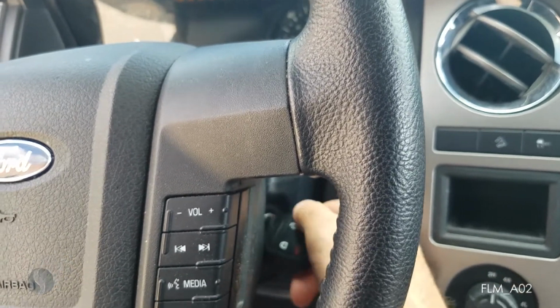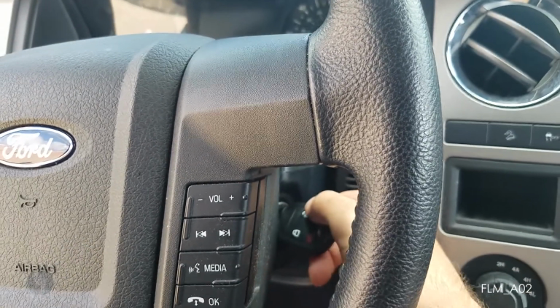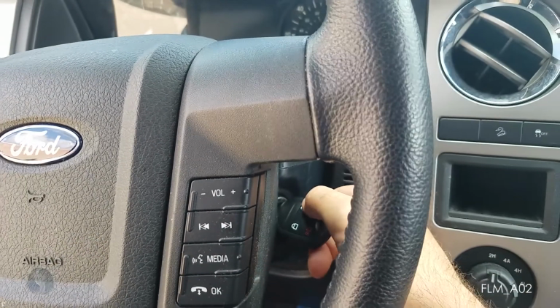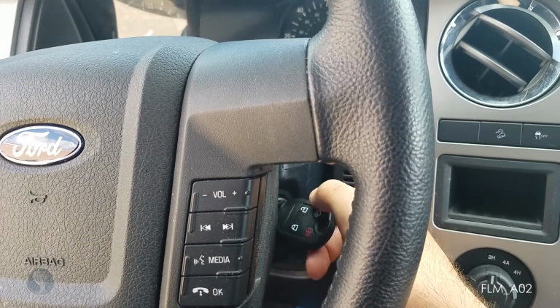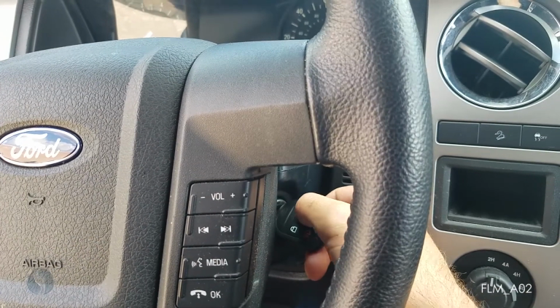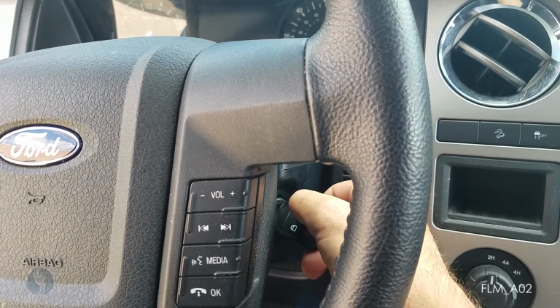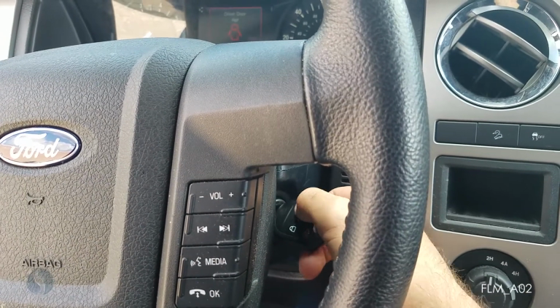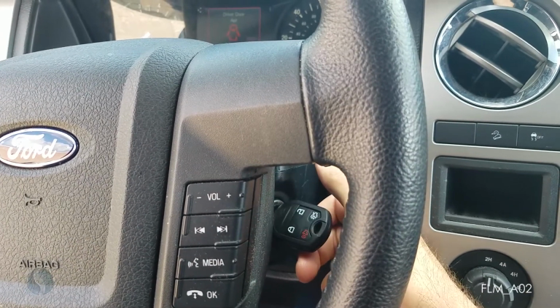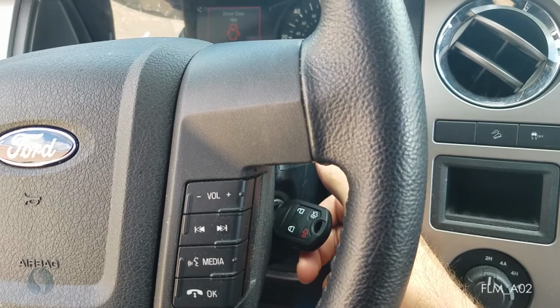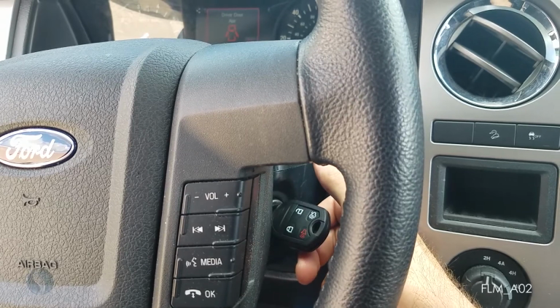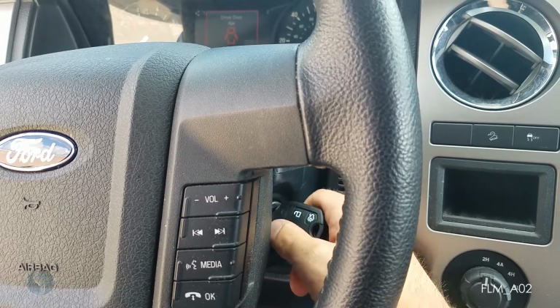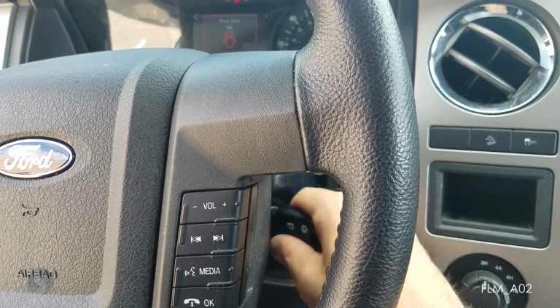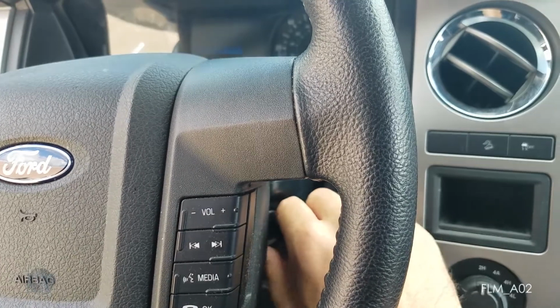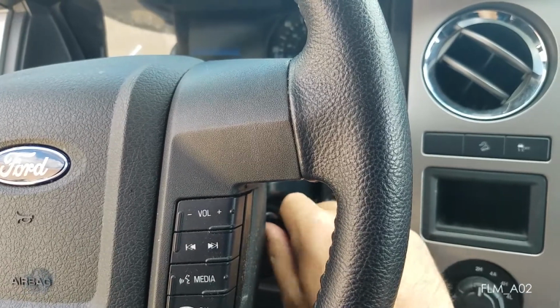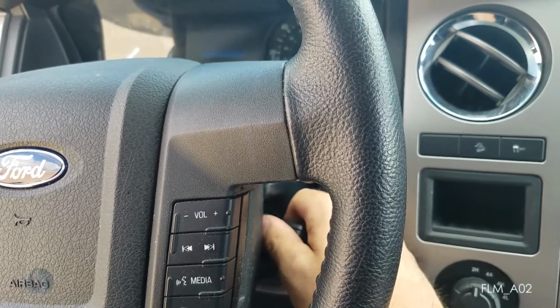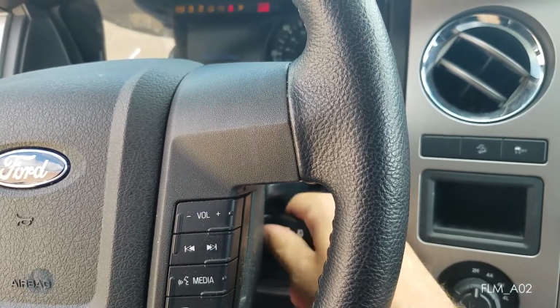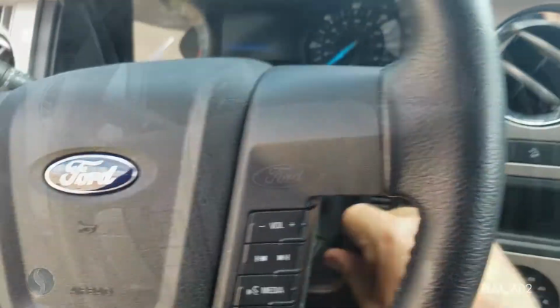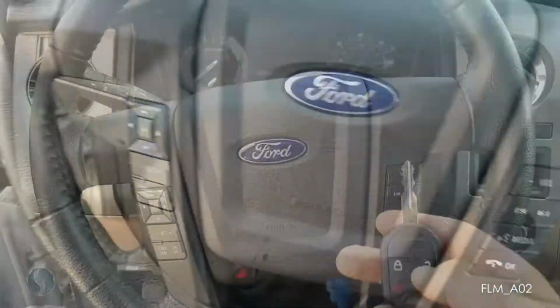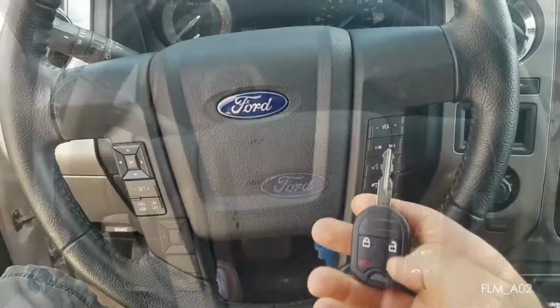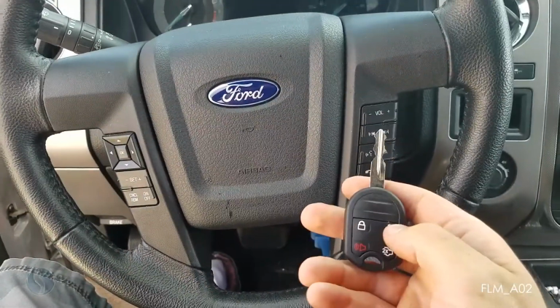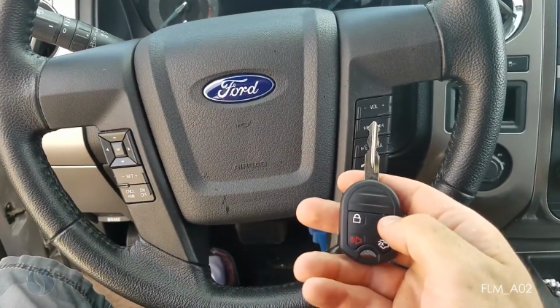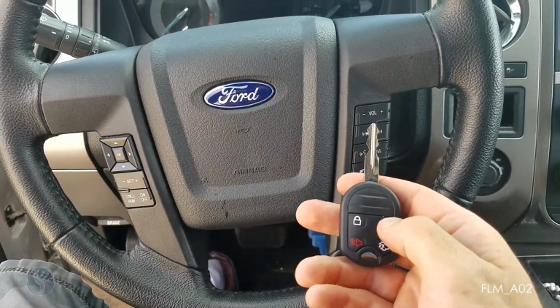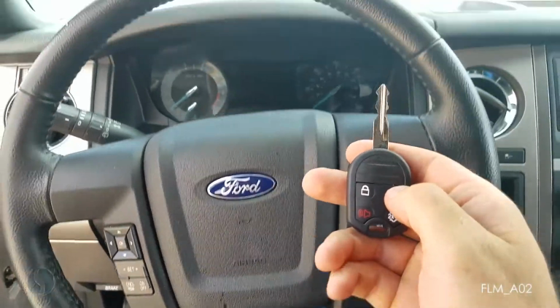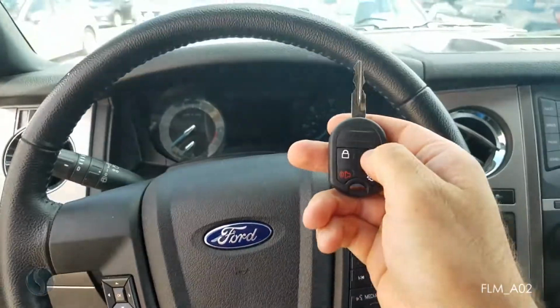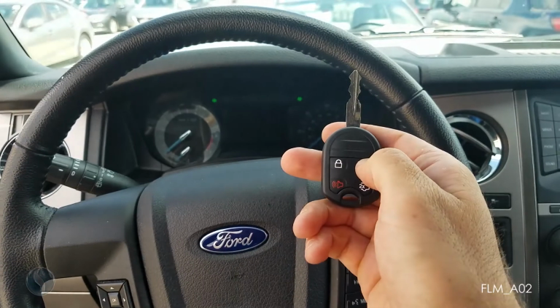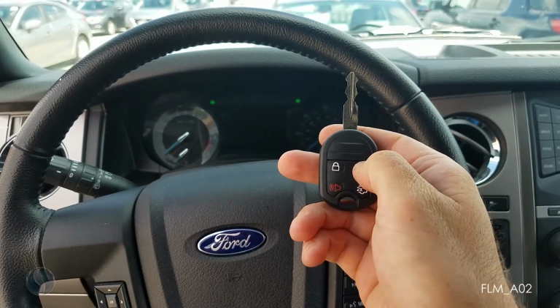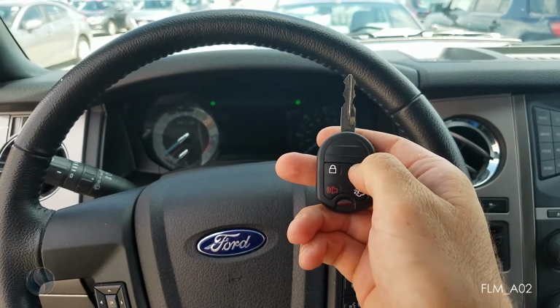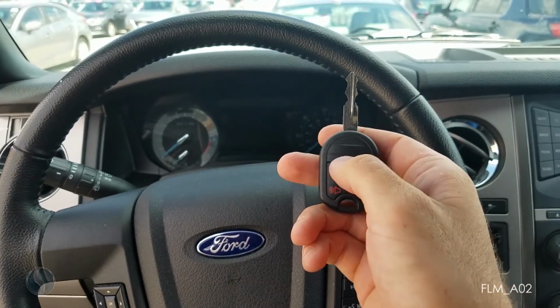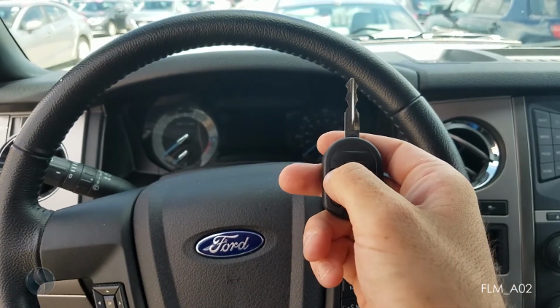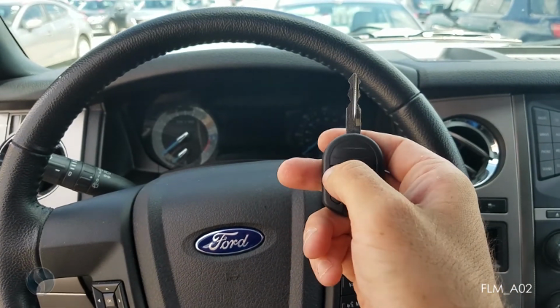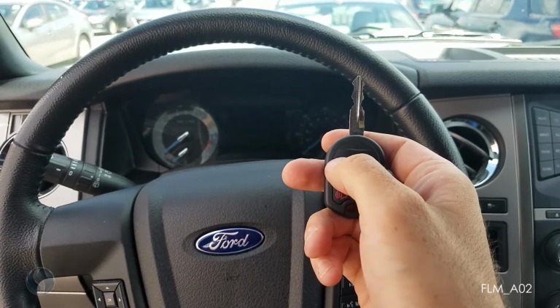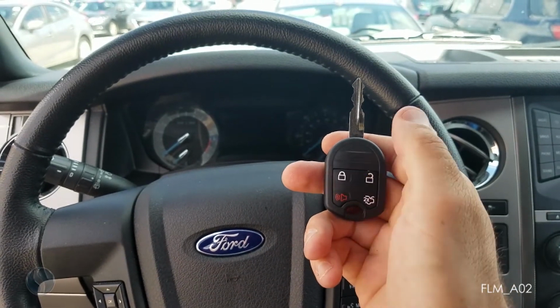When the lock cycle, press the unlock button on the remote and turn it on and off. Now the remote should be working.